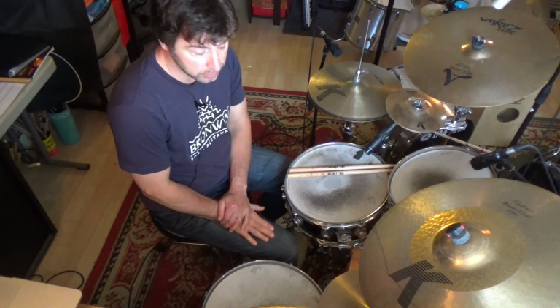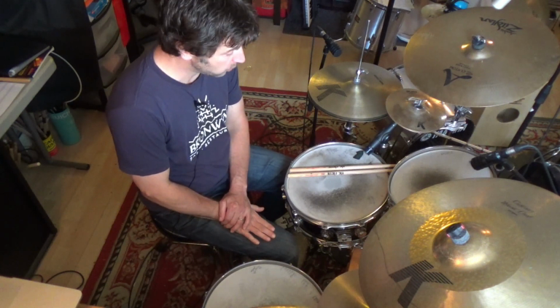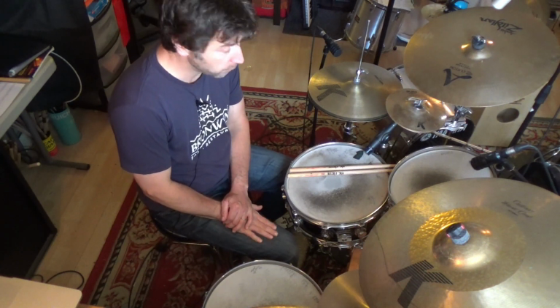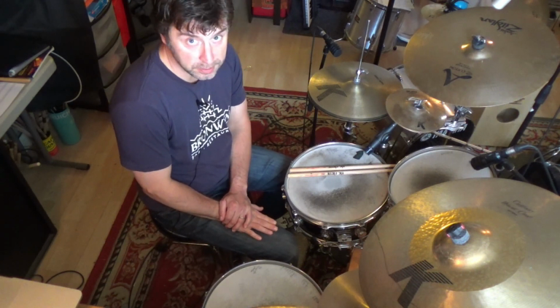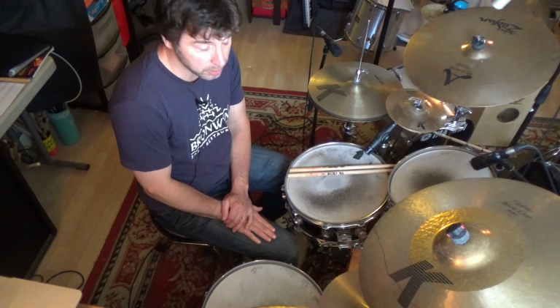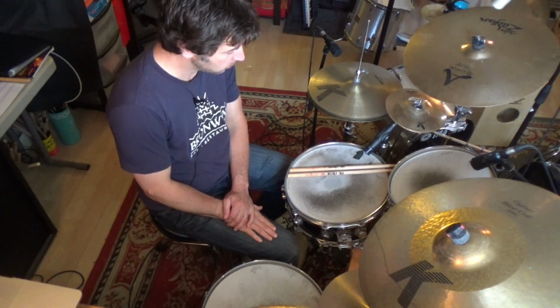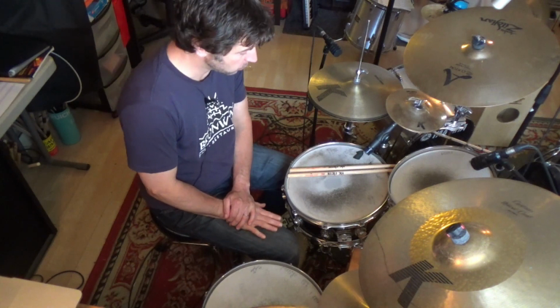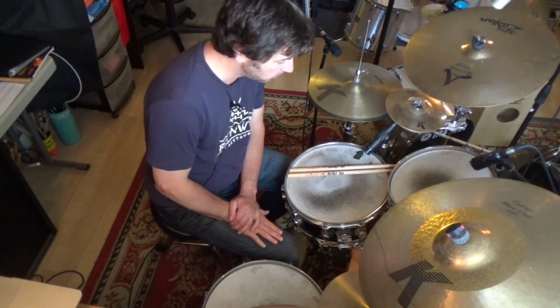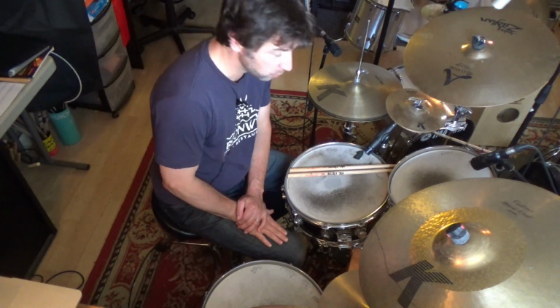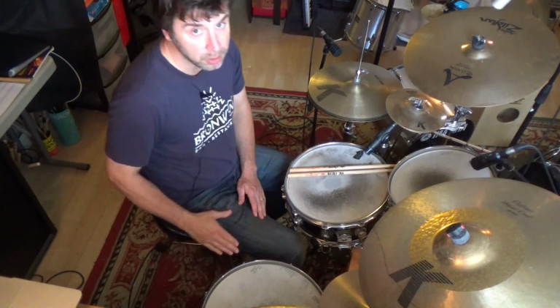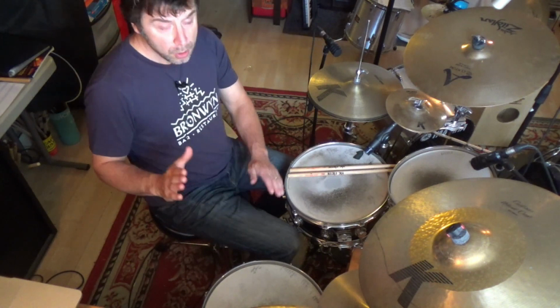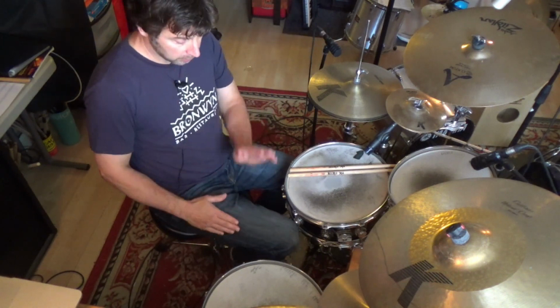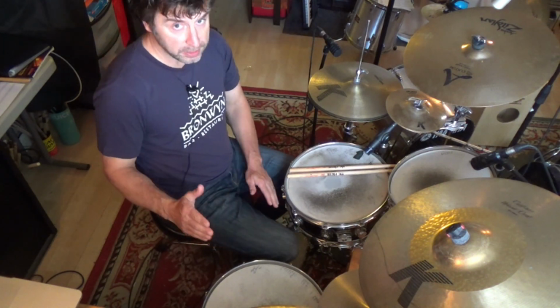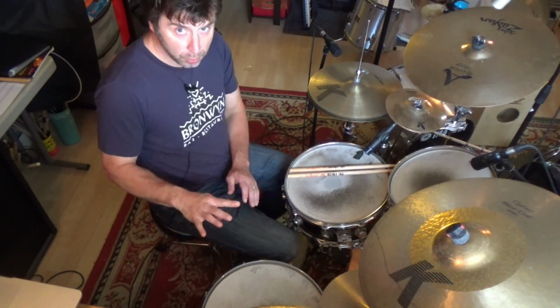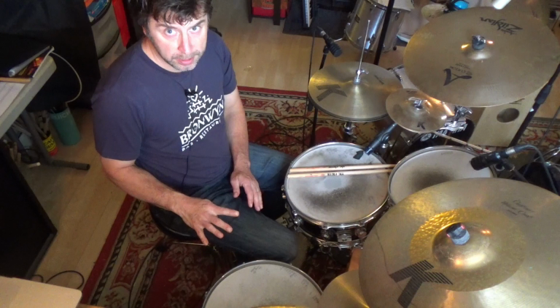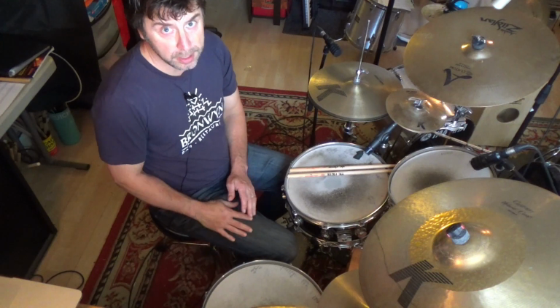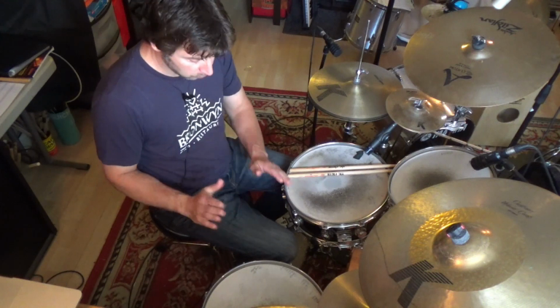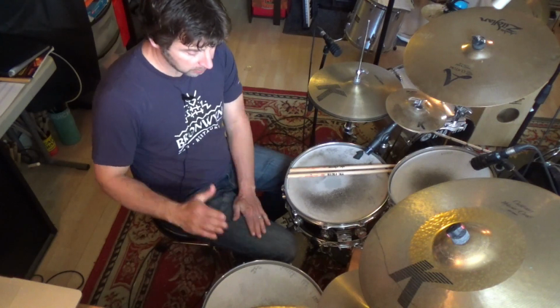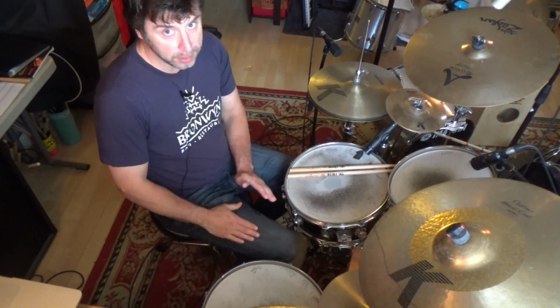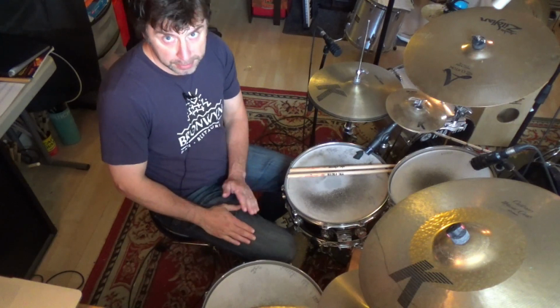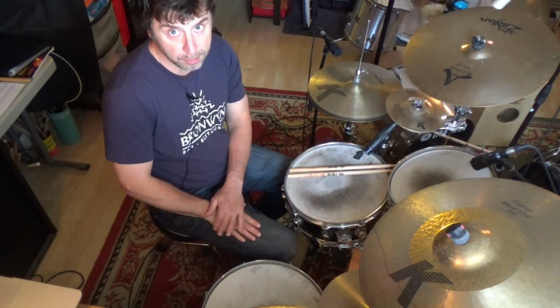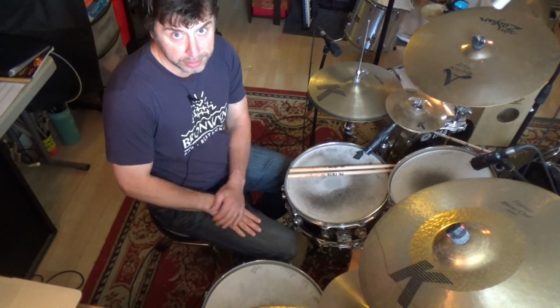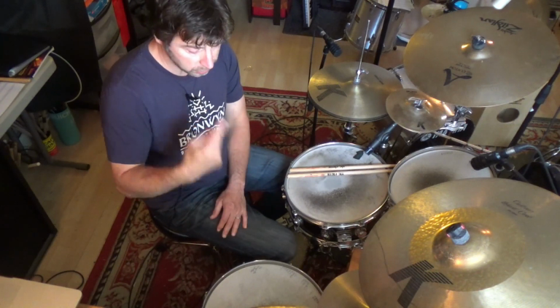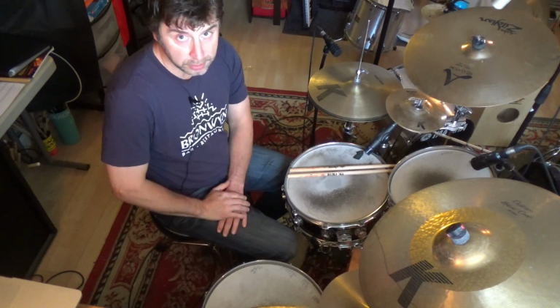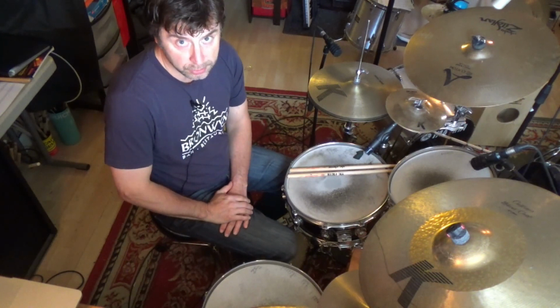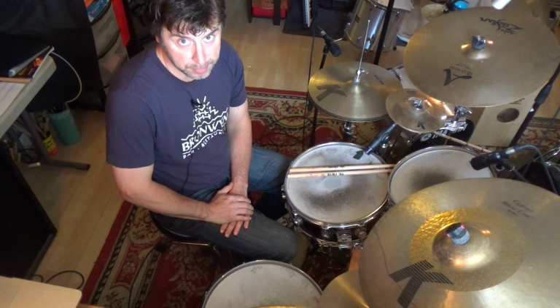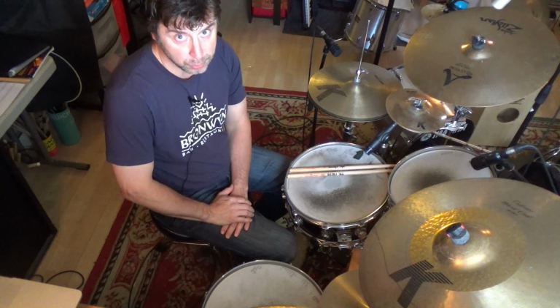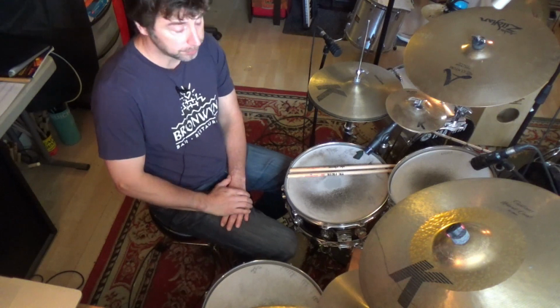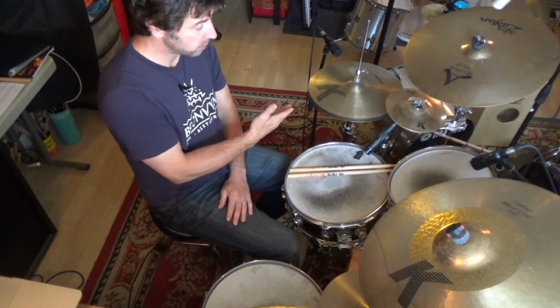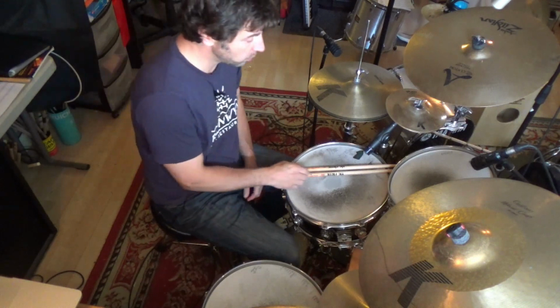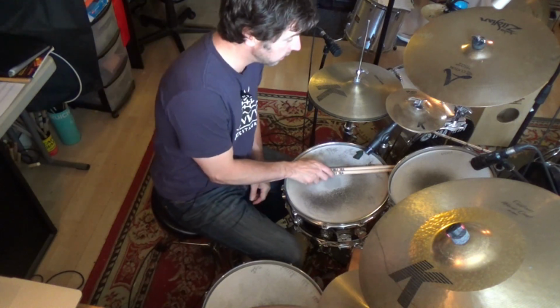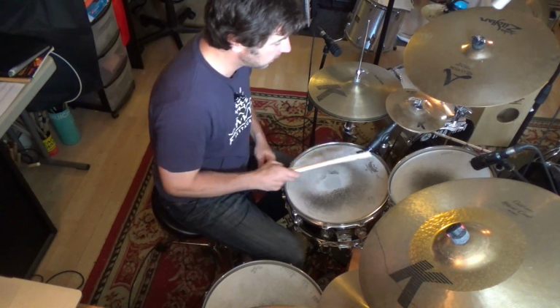Let's get right to the first basic exercise which is one measure long. Right-left bass four times, and then right-left-right bass on four-E-and-a to turn the exercise back around to one. I'll stomp a chord note in the hi-hat.